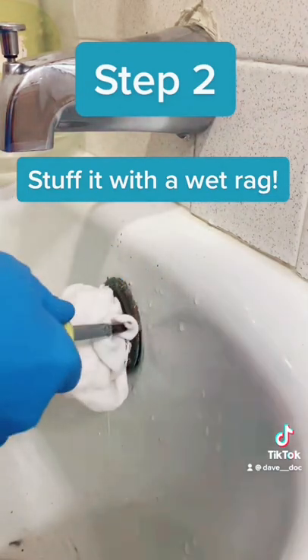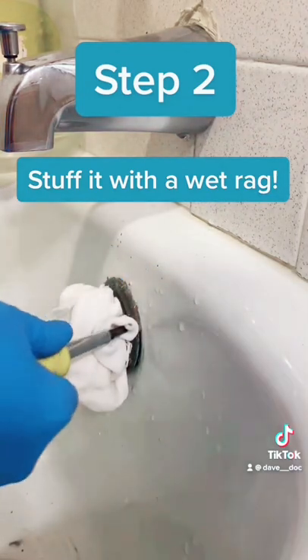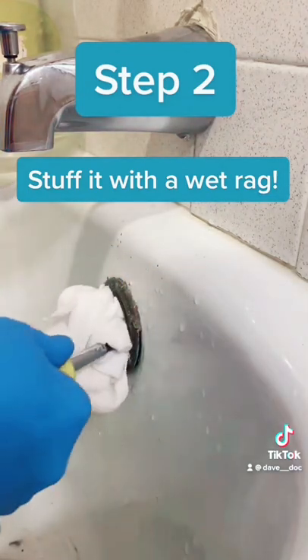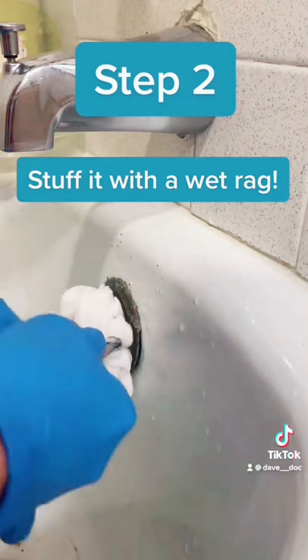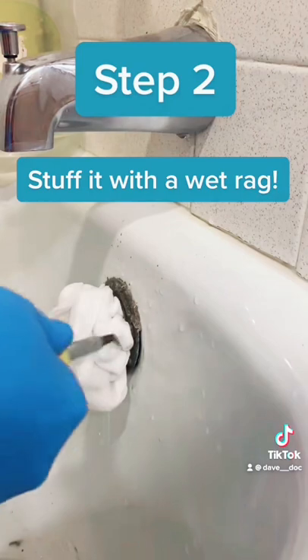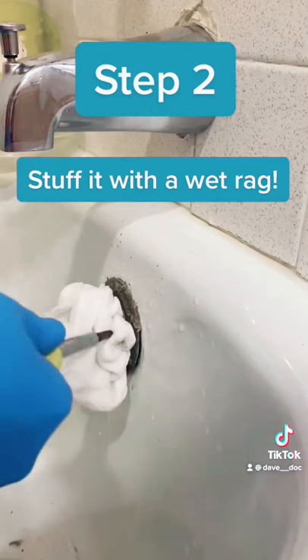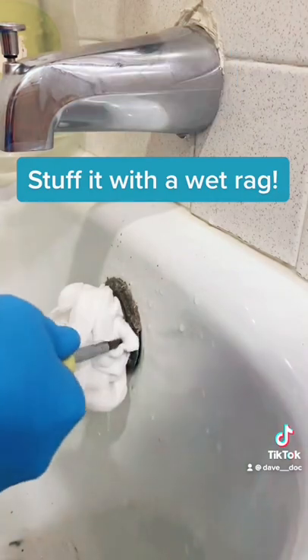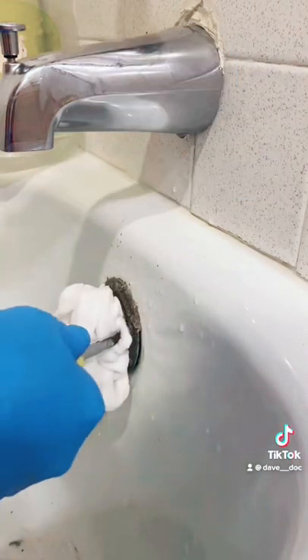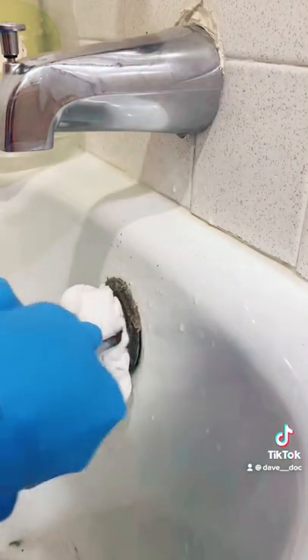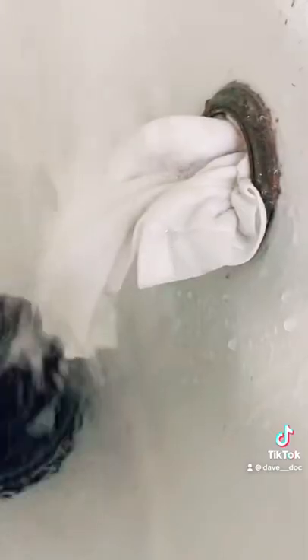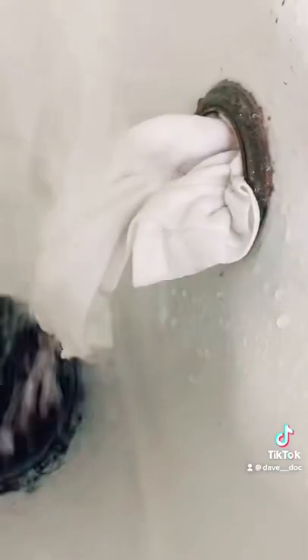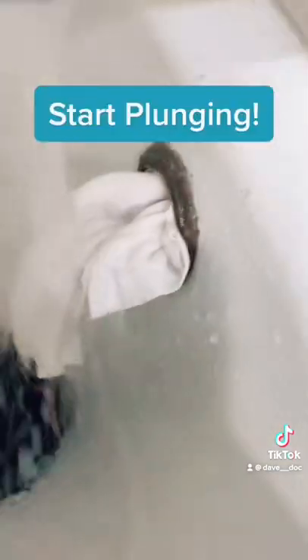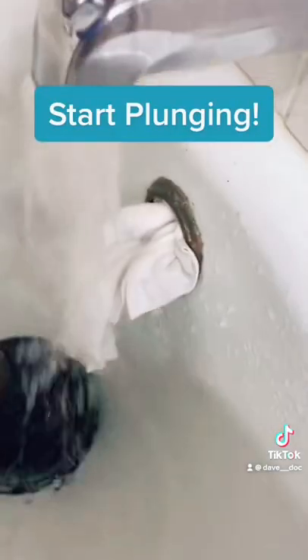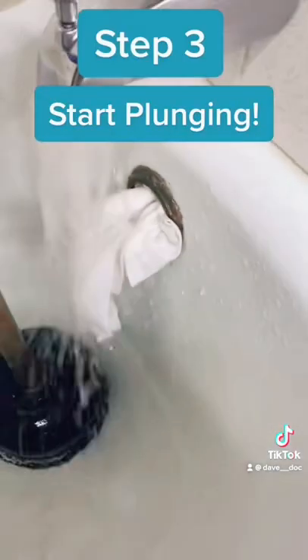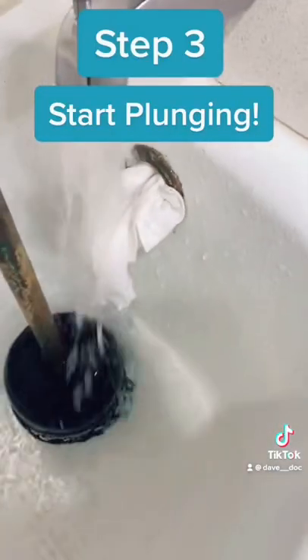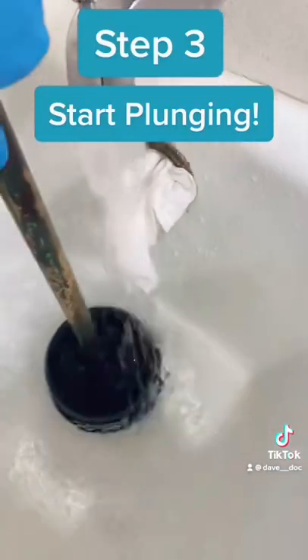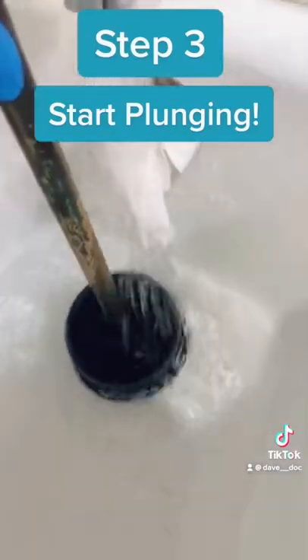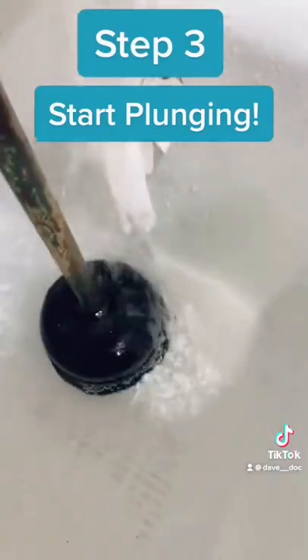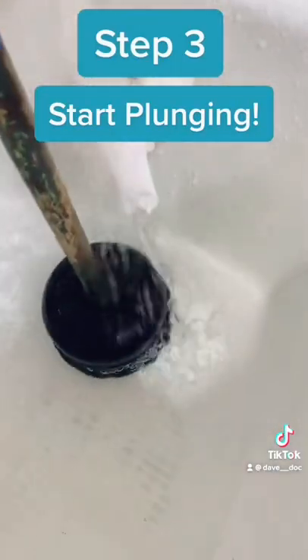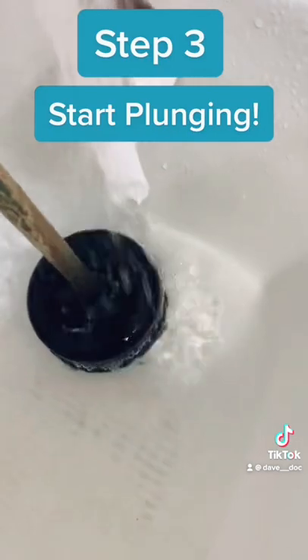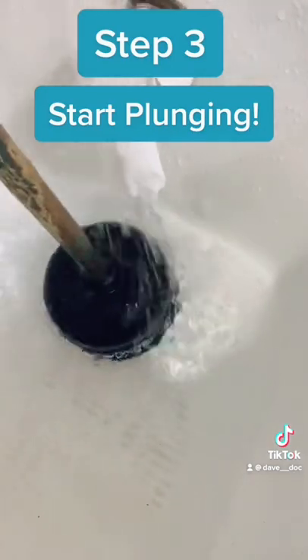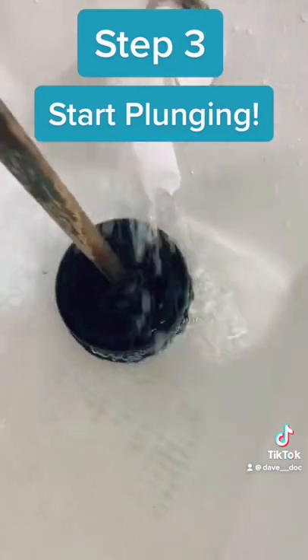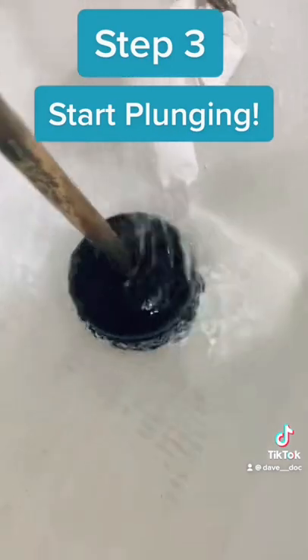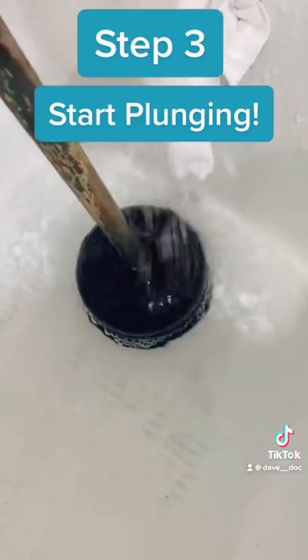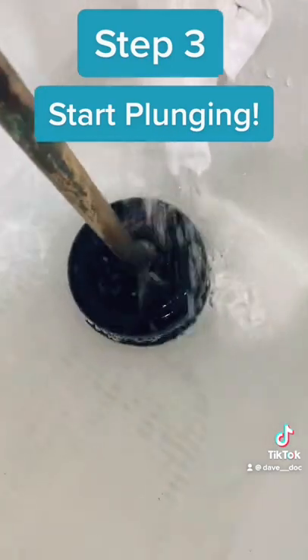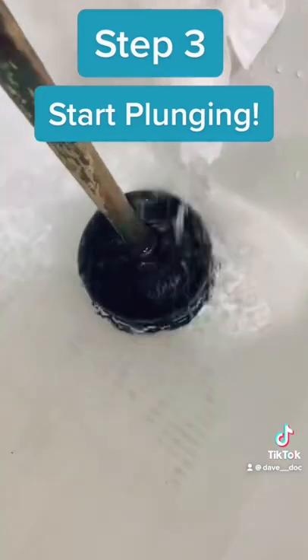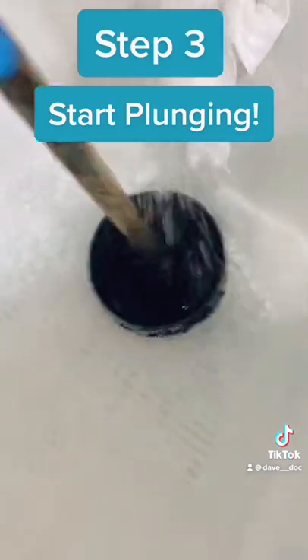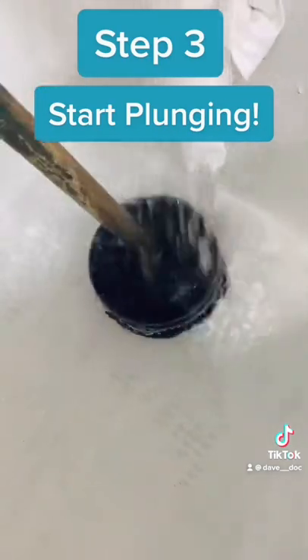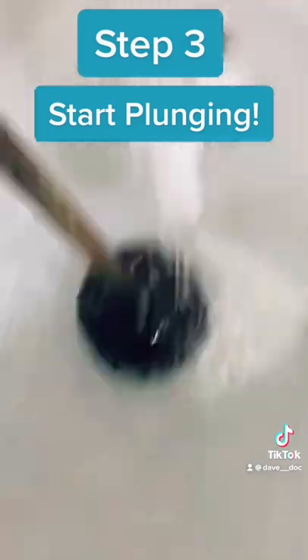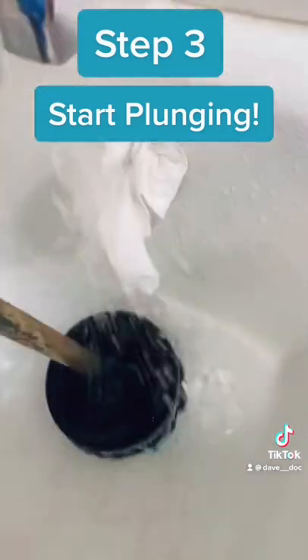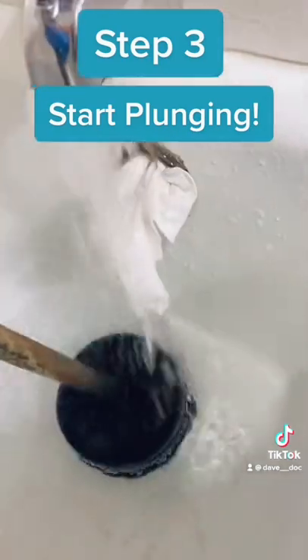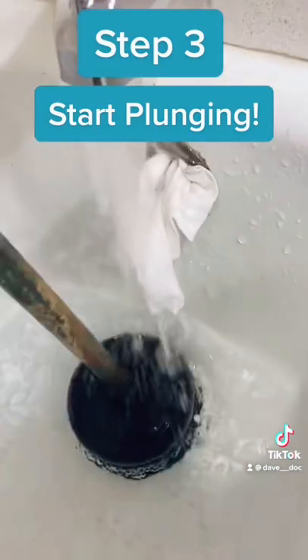Here you can see I'm shoving the rag into the overflow with a screwdriver, trying to make it as tight as possible so I can get that suction. Now we're ready to plunge. You'll notice a difference right away — you can feel that pressure going down.